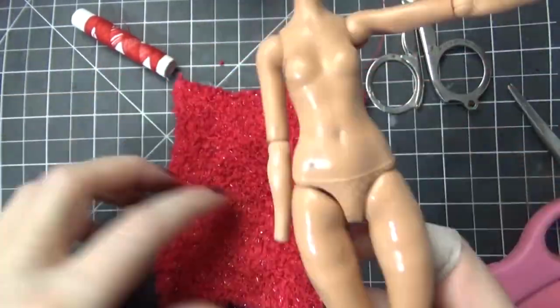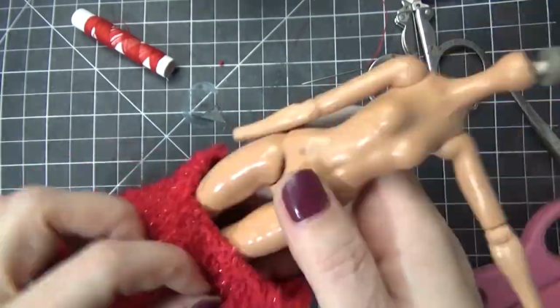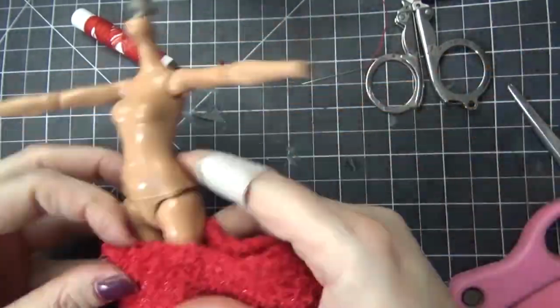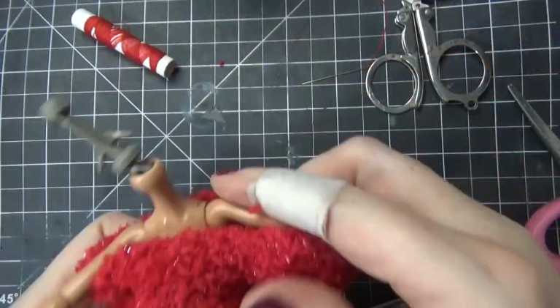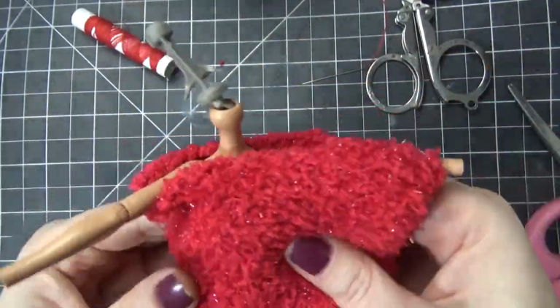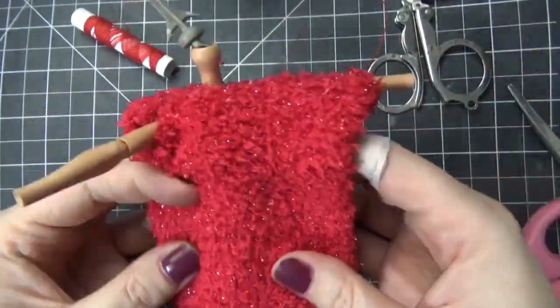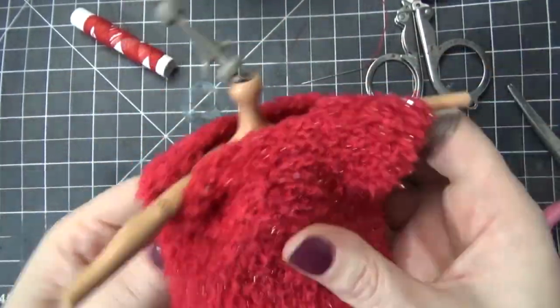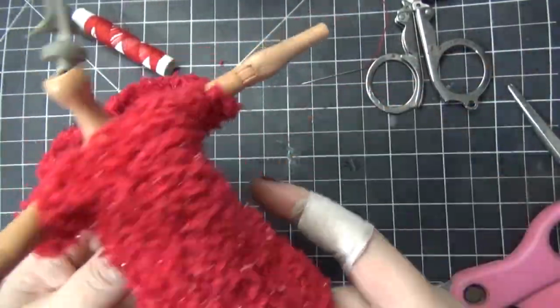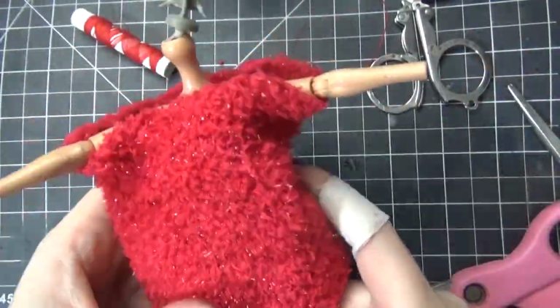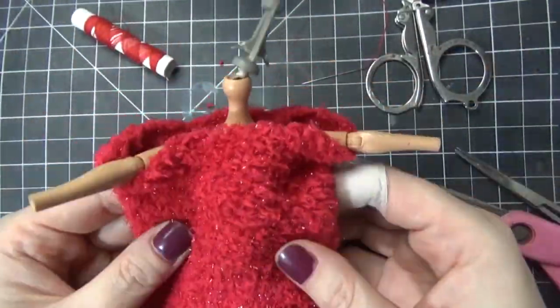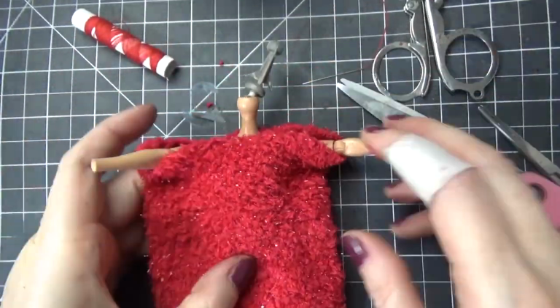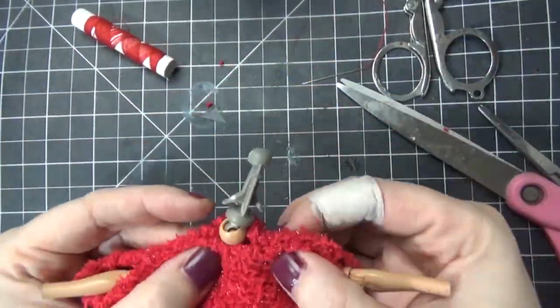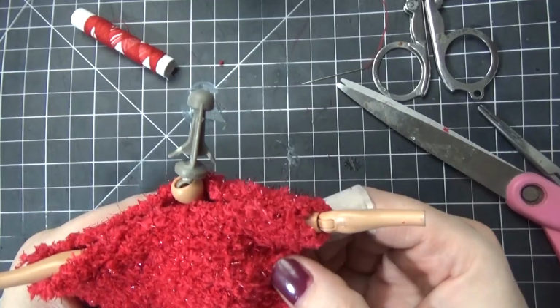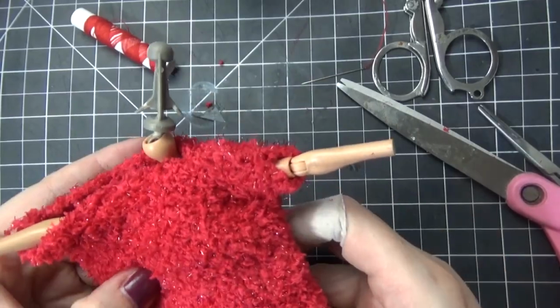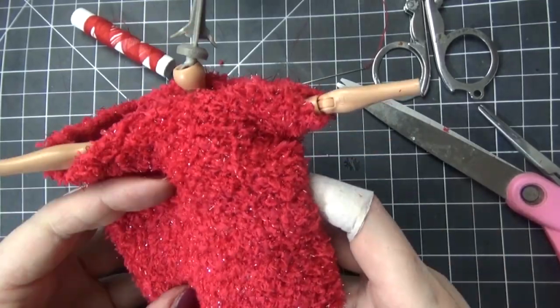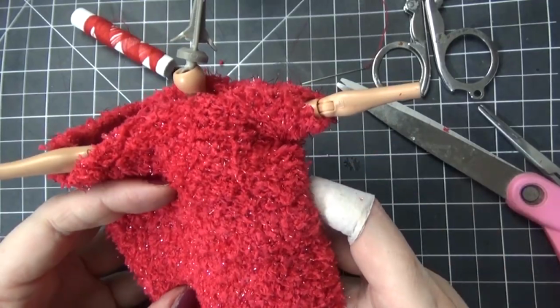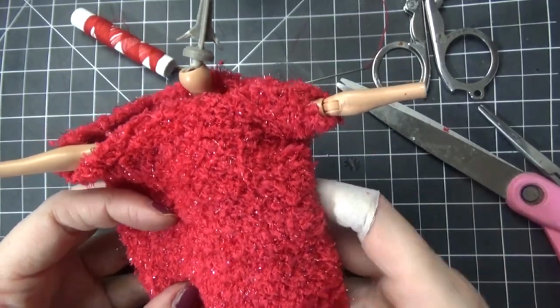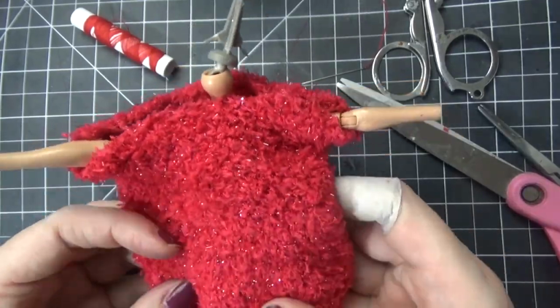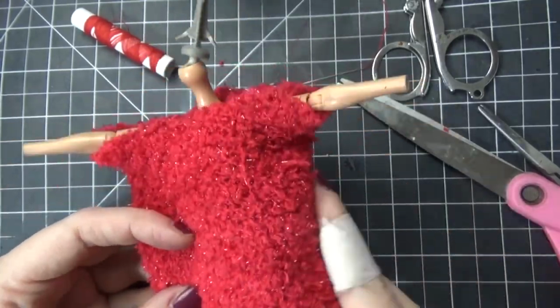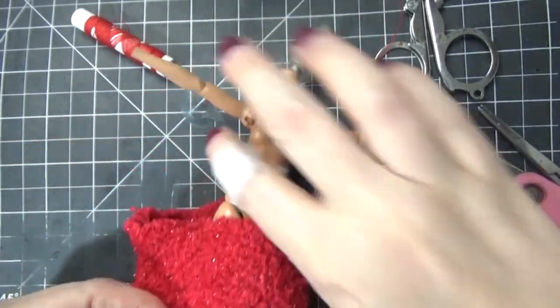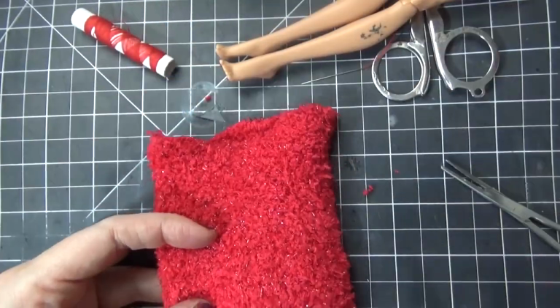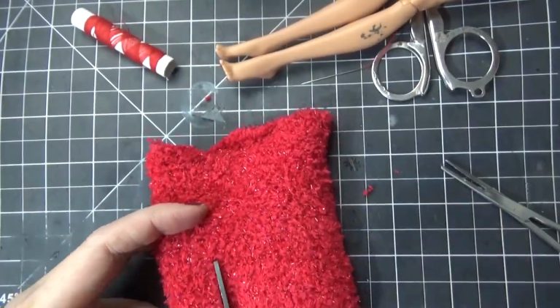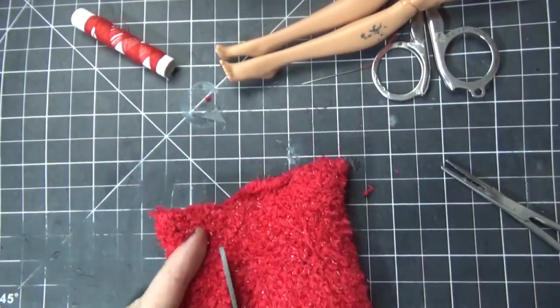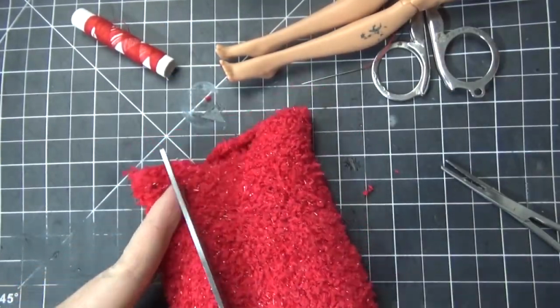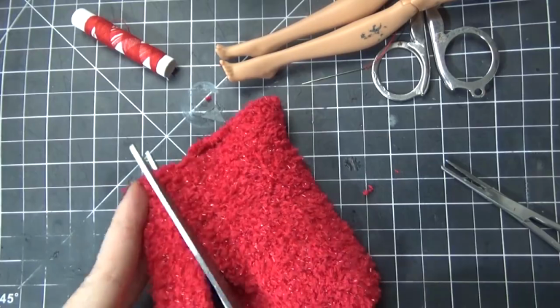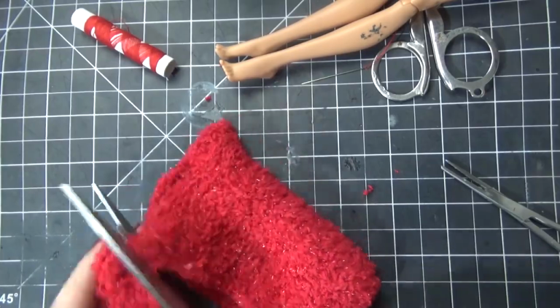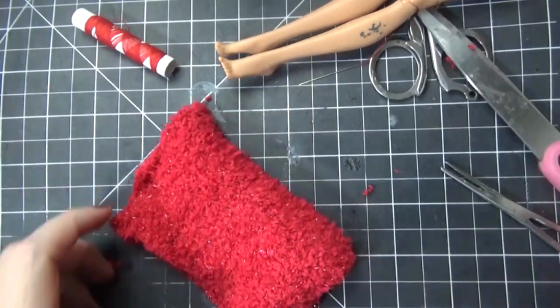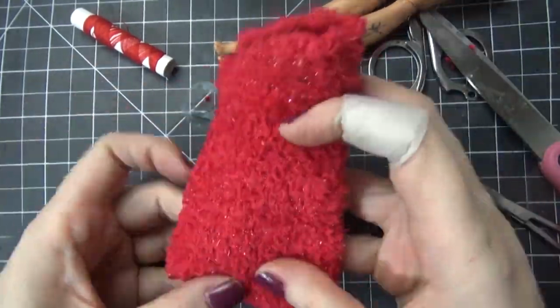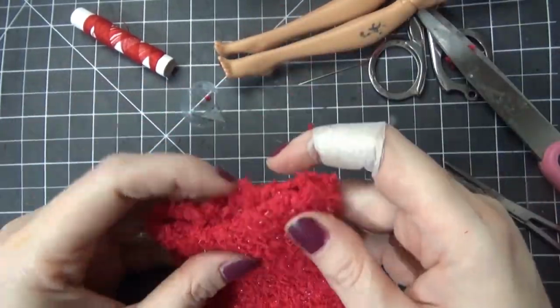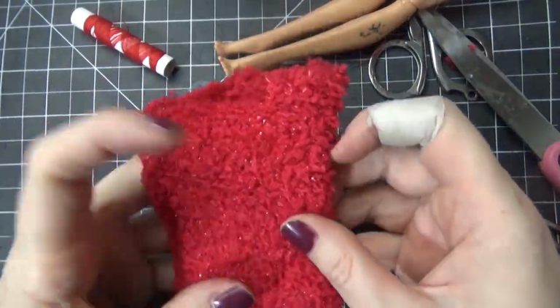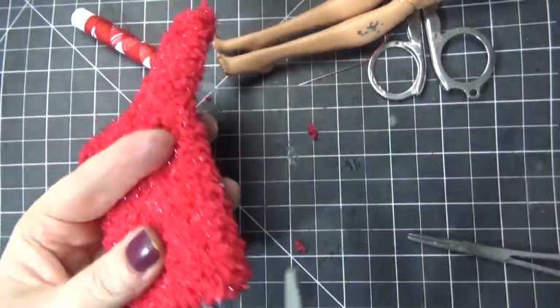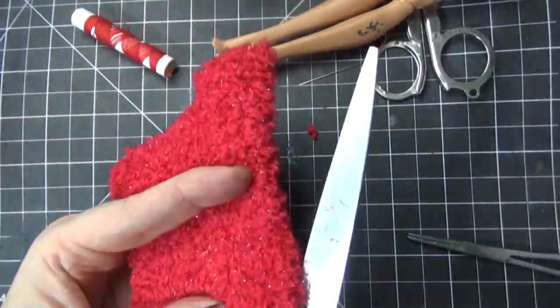So if you're interested in purchasing this doll, please check out the link below to the eBay auction. I'm starting out at a really low price but I hope that we can raise a nice gift to give these really important efforts. So on with the video.